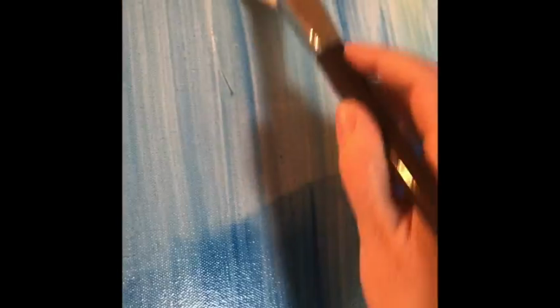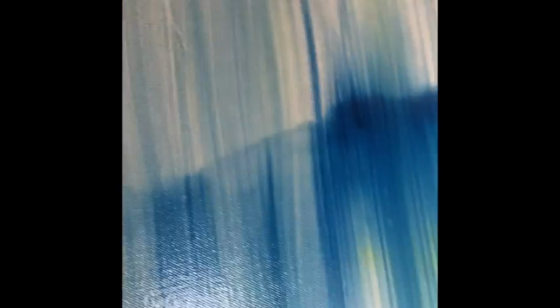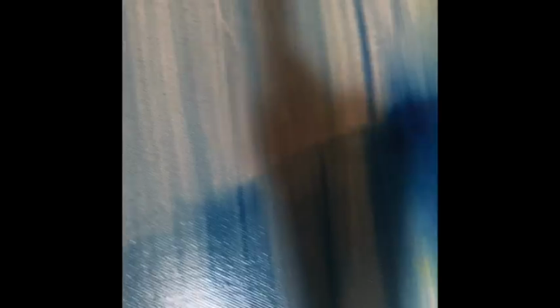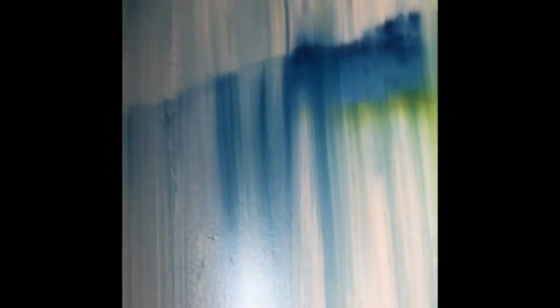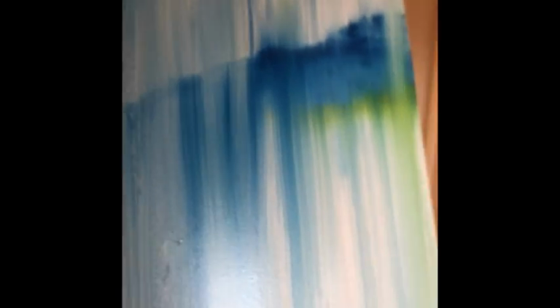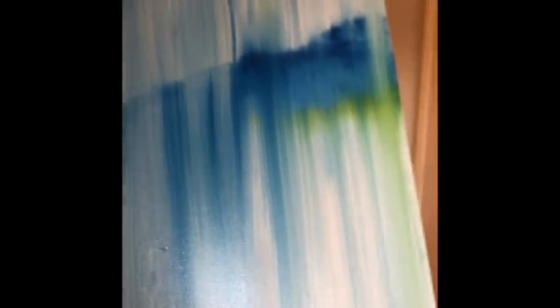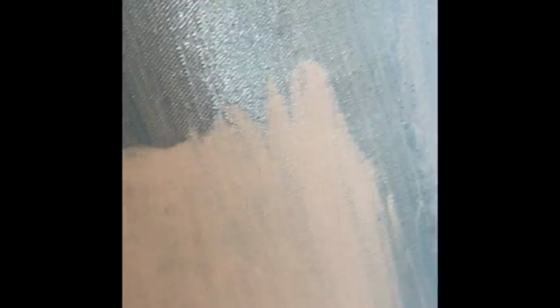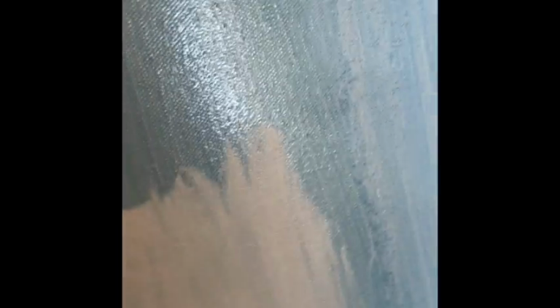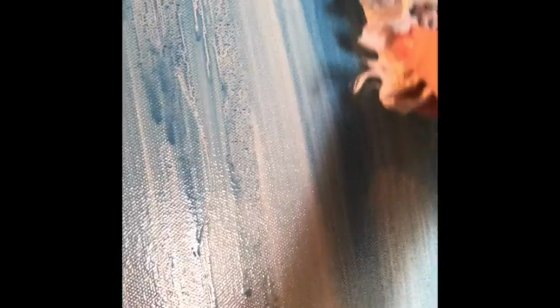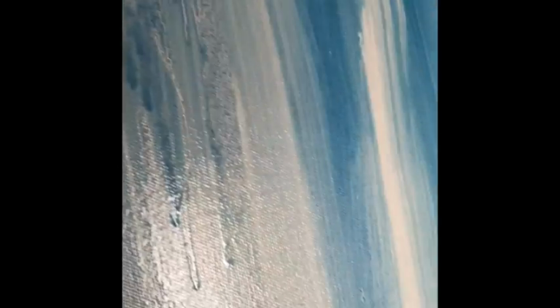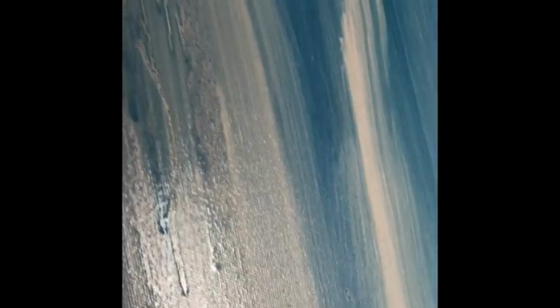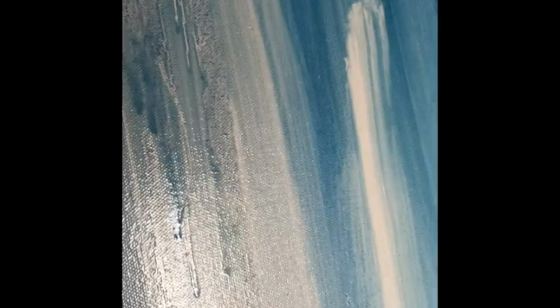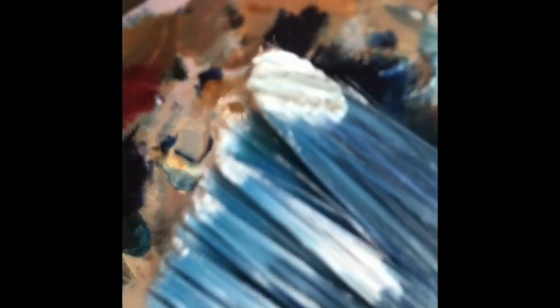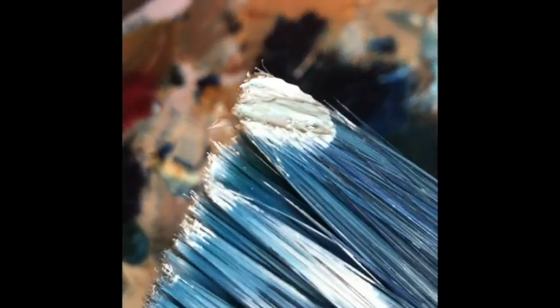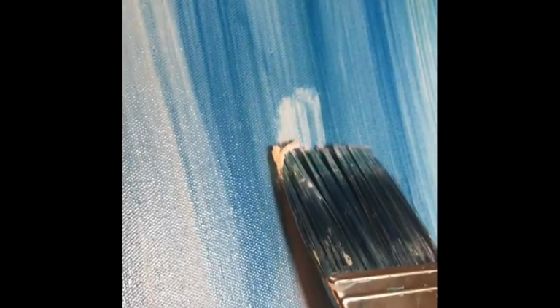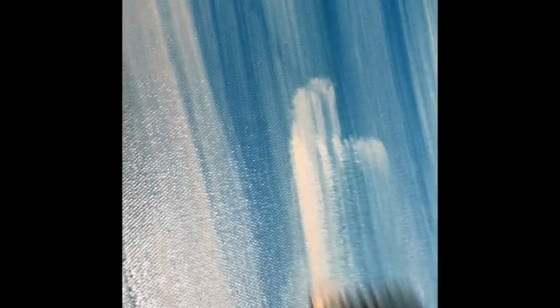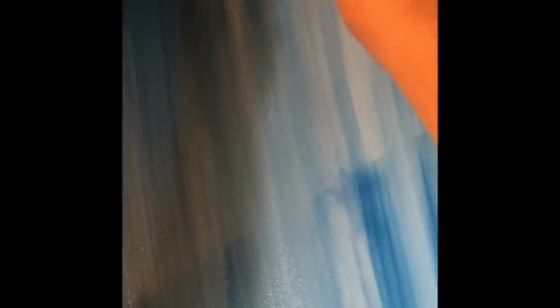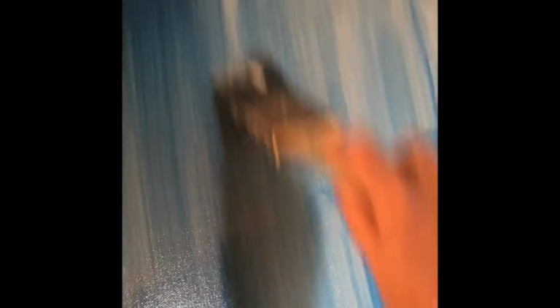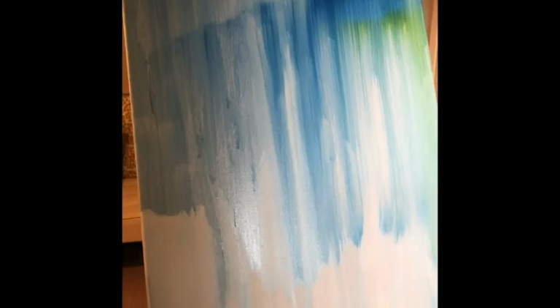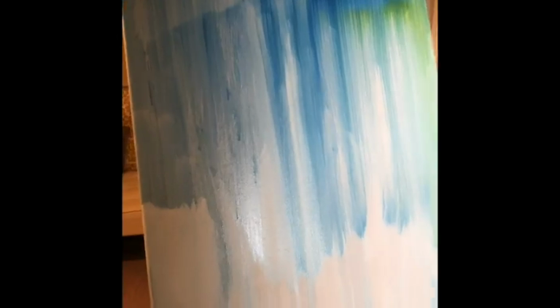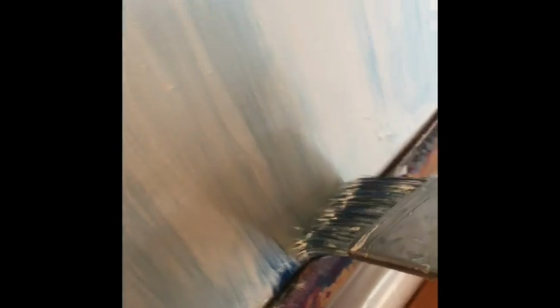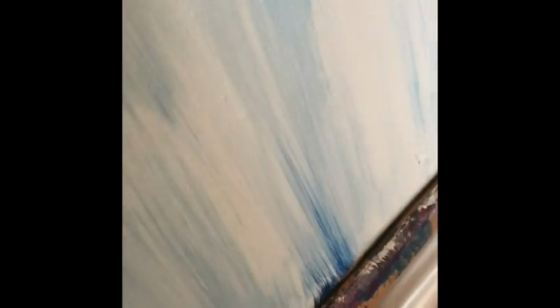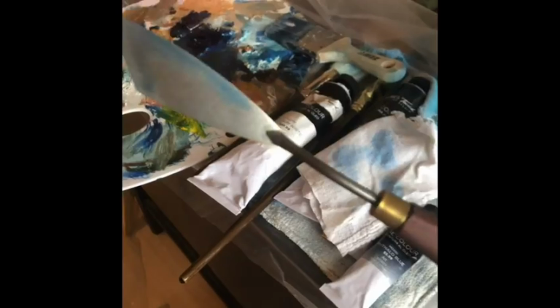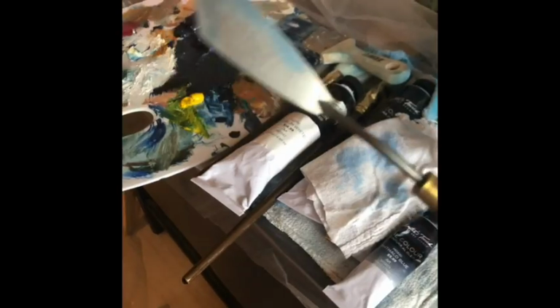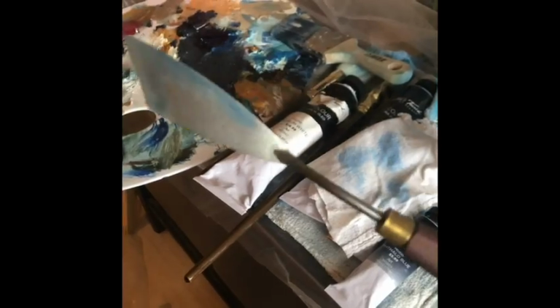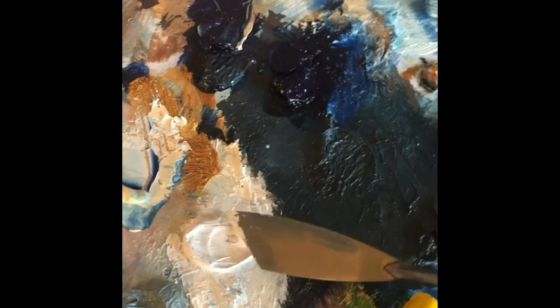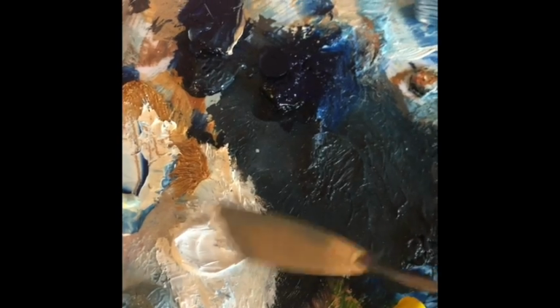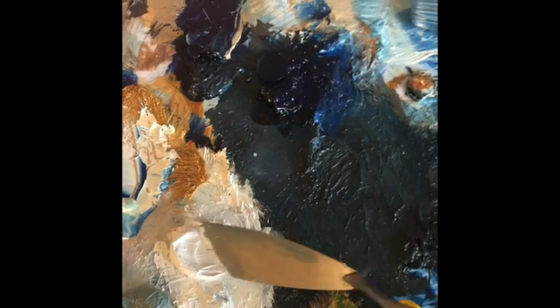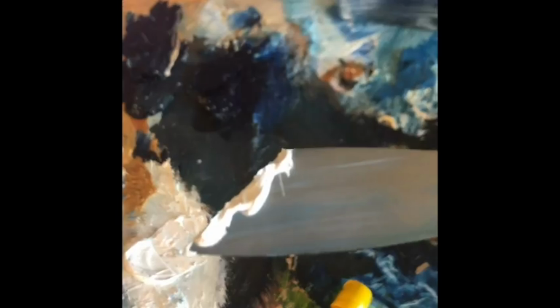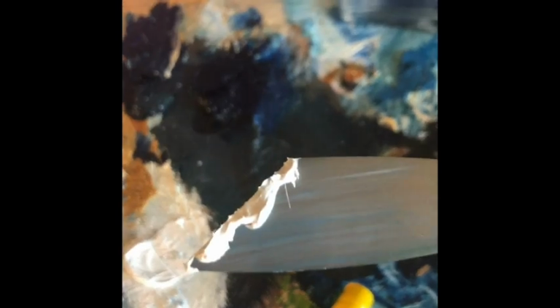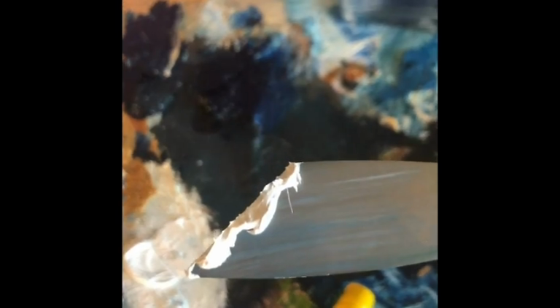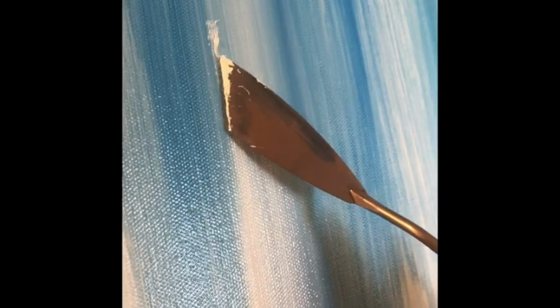Rag off for negative space. Dip your brush in white and add more layers for texture. Take your paint knife, dip it in white, drag it along the canvas to create more texture.